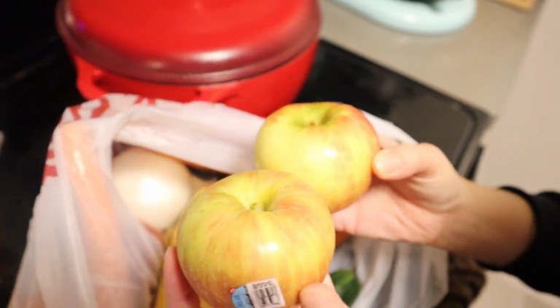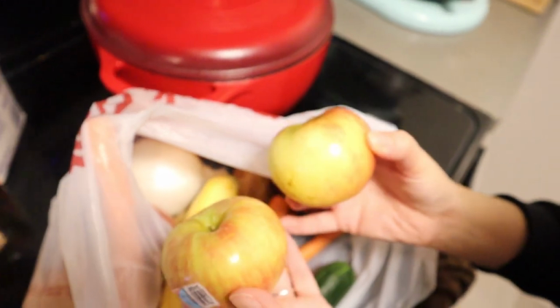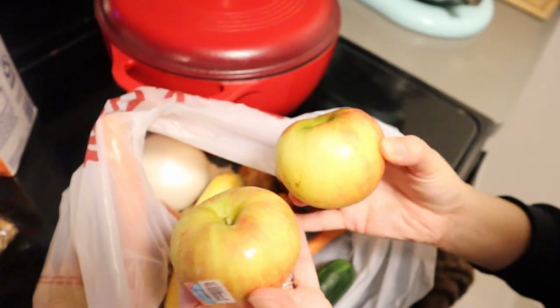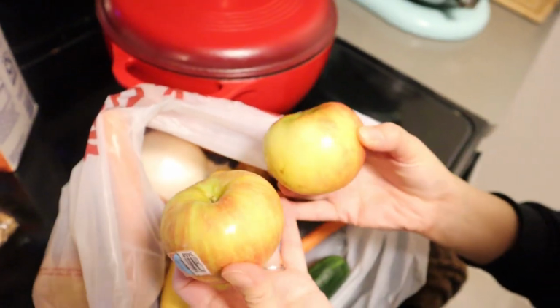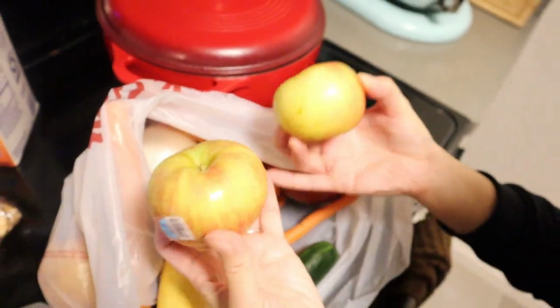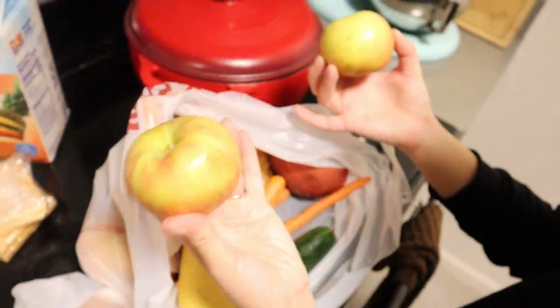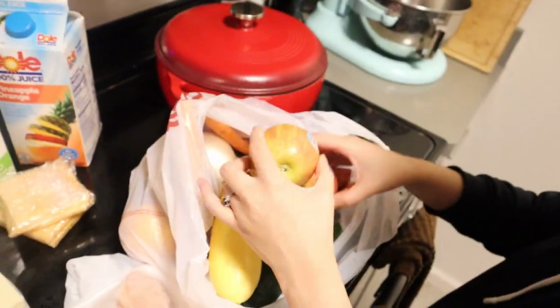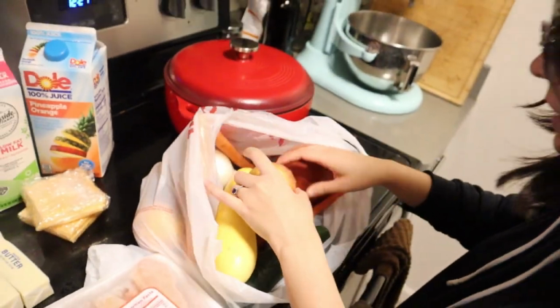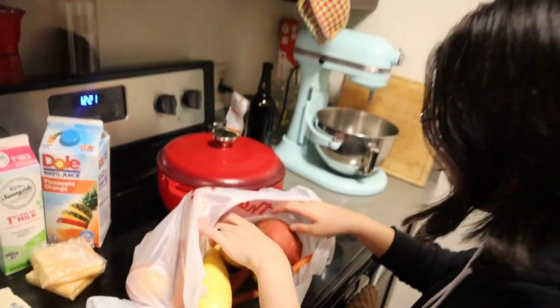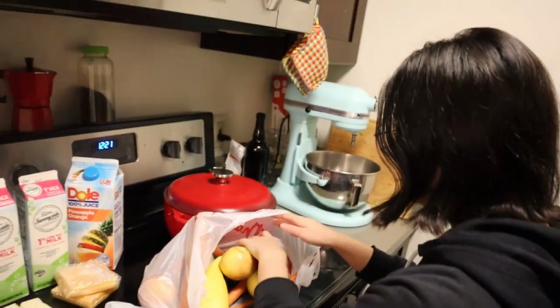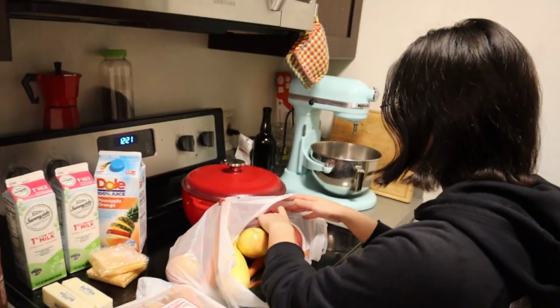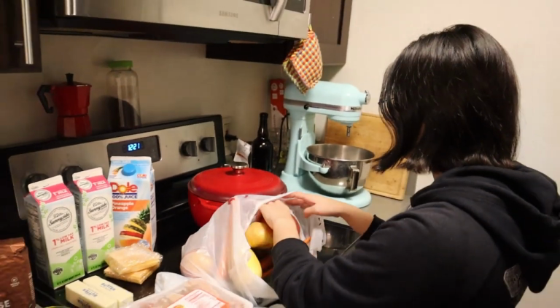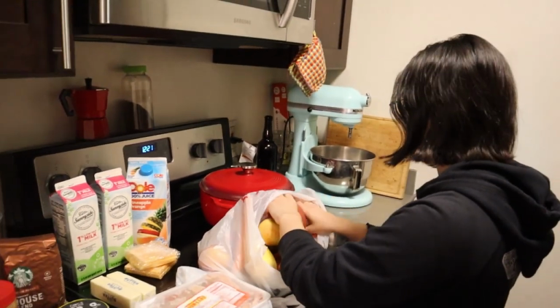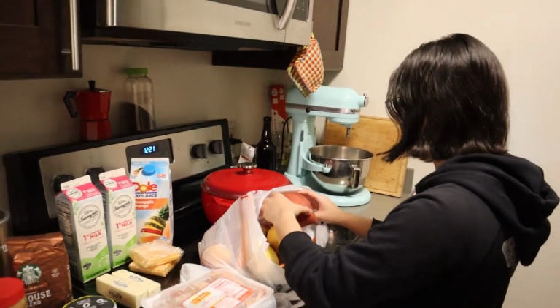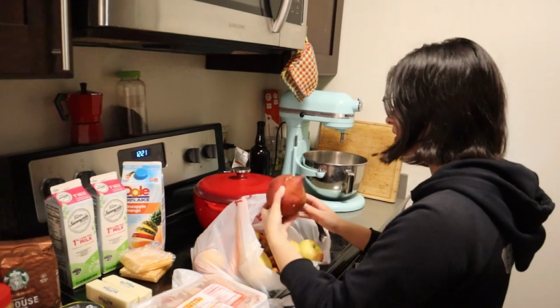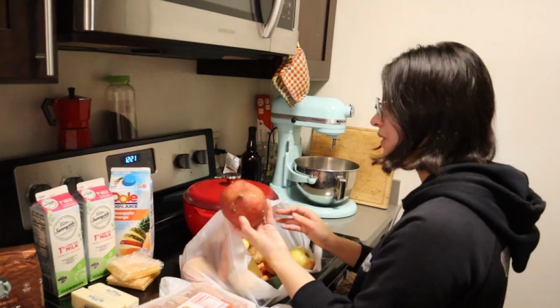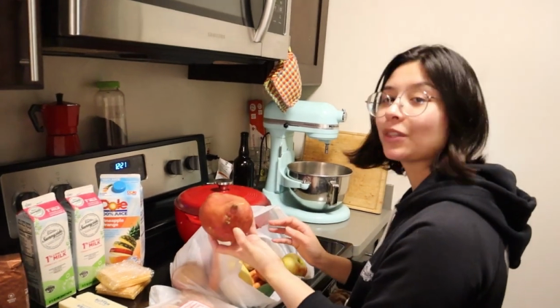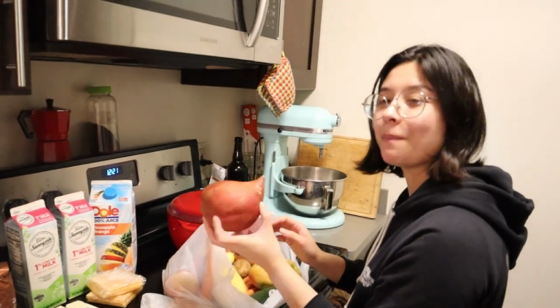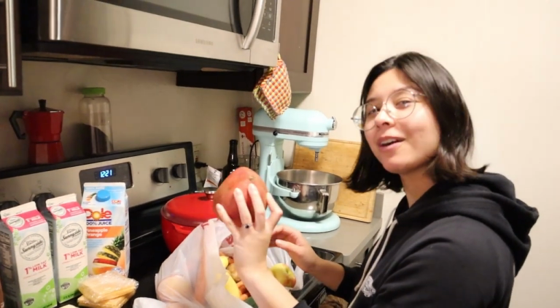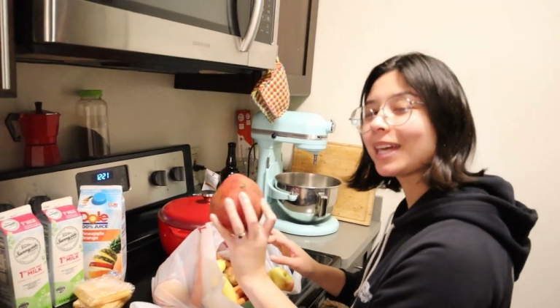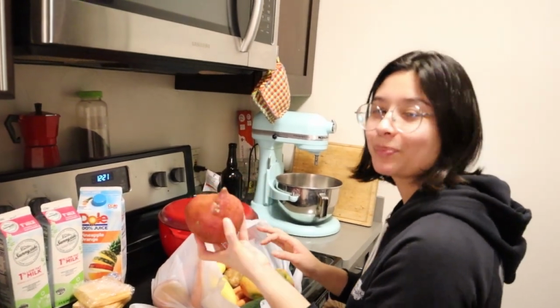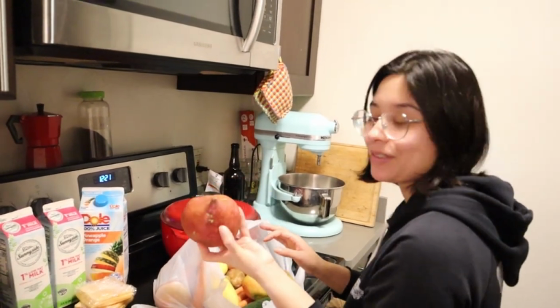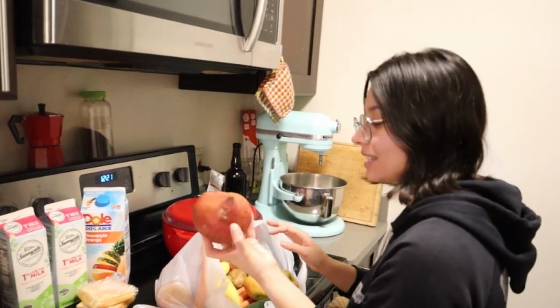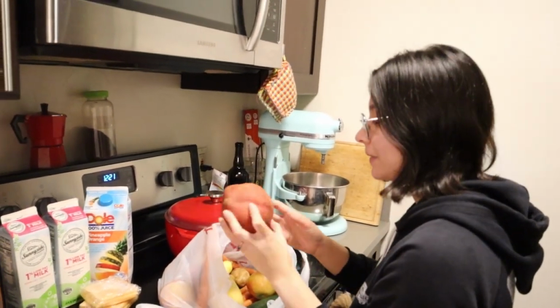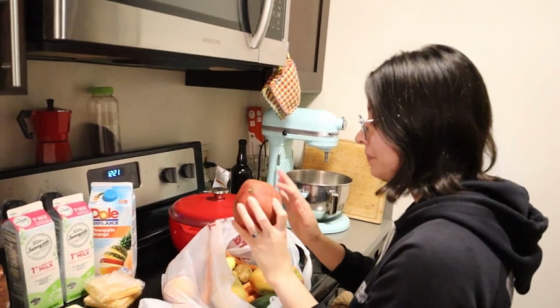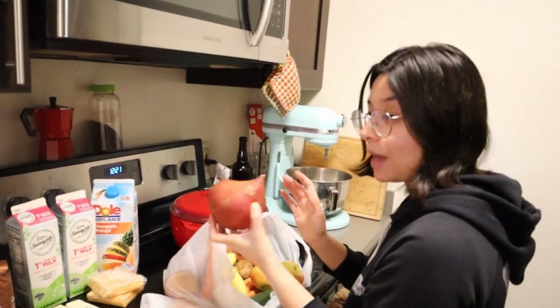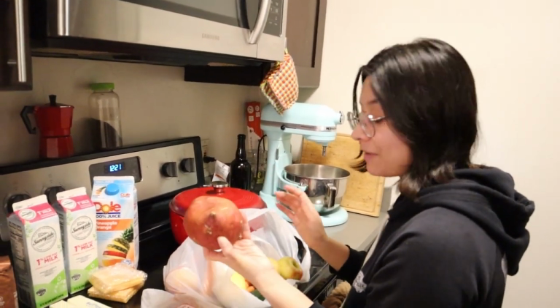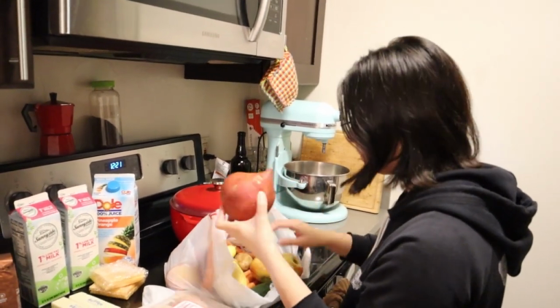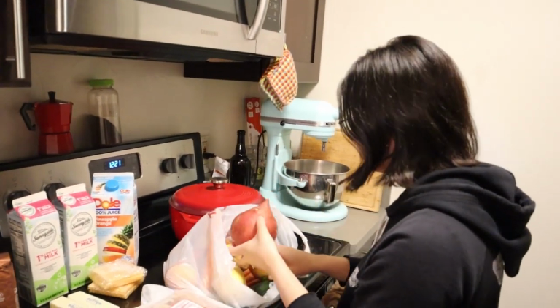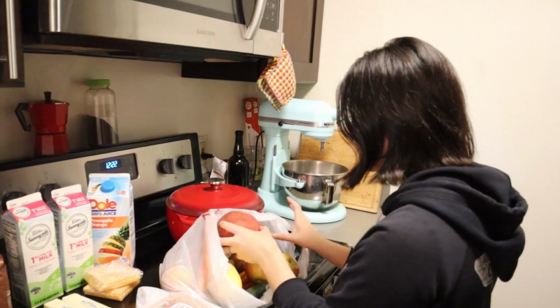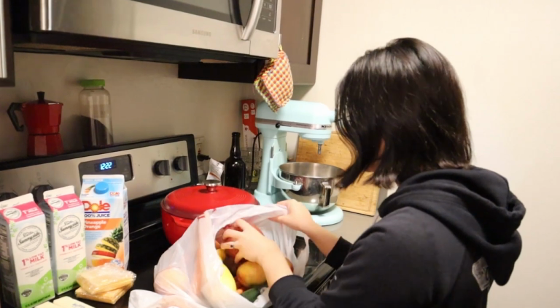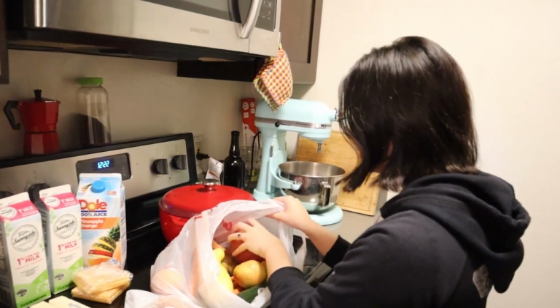I'll either munch on the apples with peanut butter or put them in my oatmeal. And we've got a sweet potato — at first I thought this was a mango, but that's pretty out of season — so happy to have a sweet potato to roast and snack on.